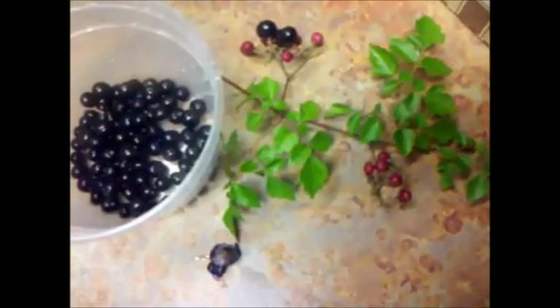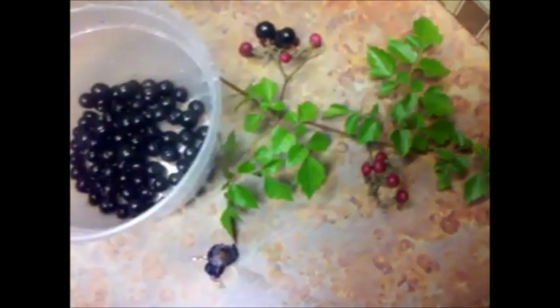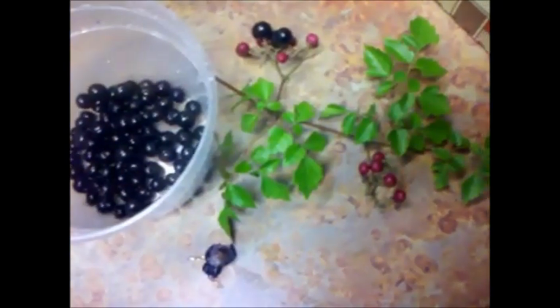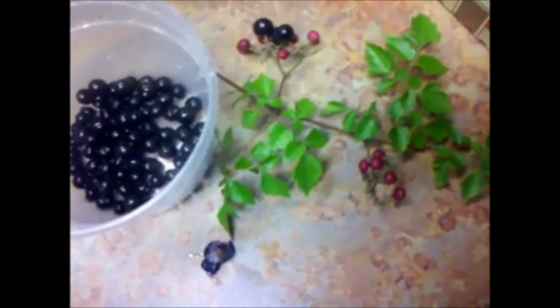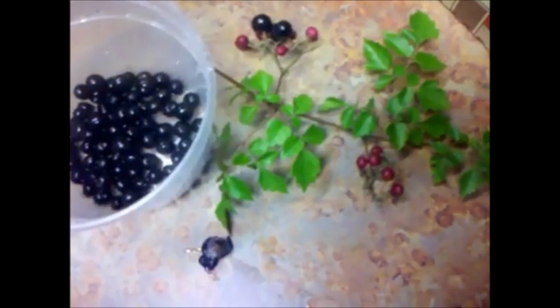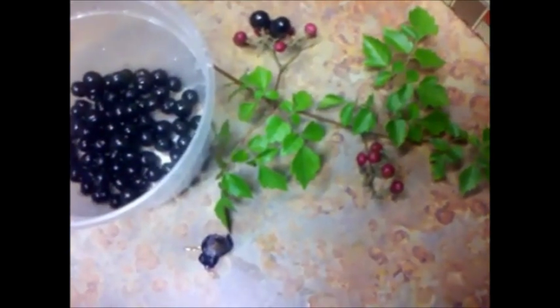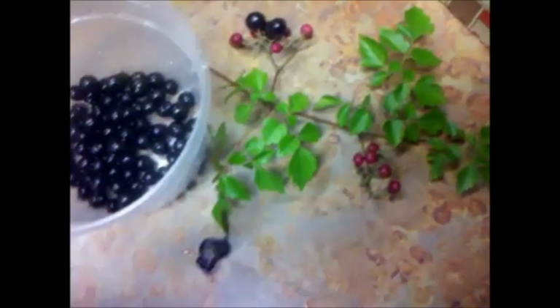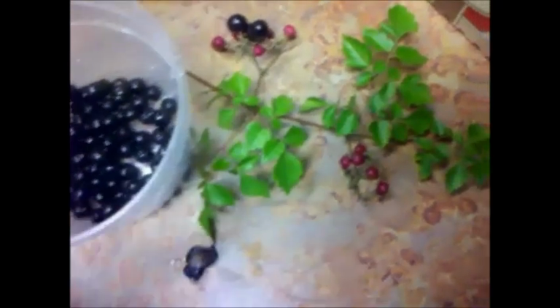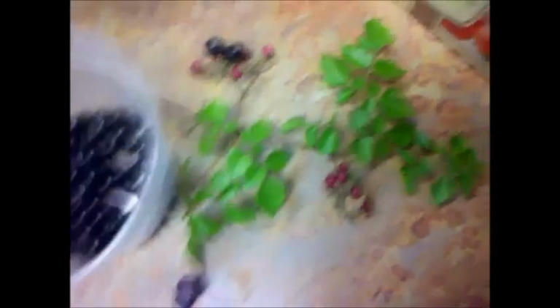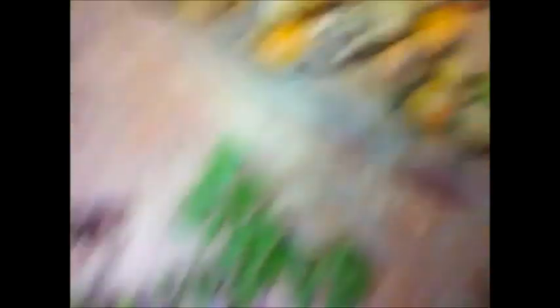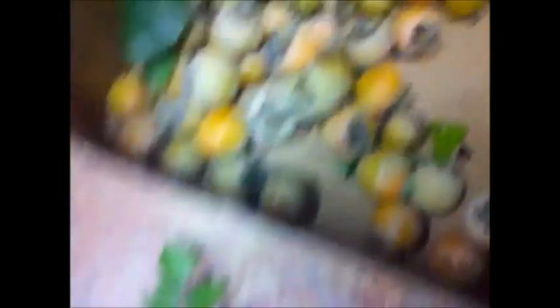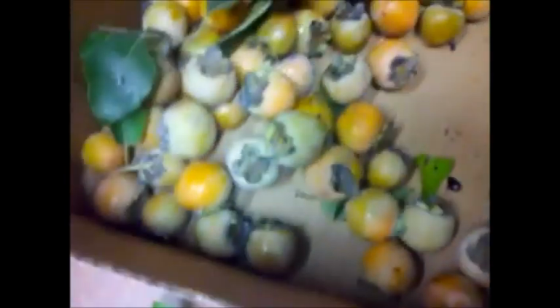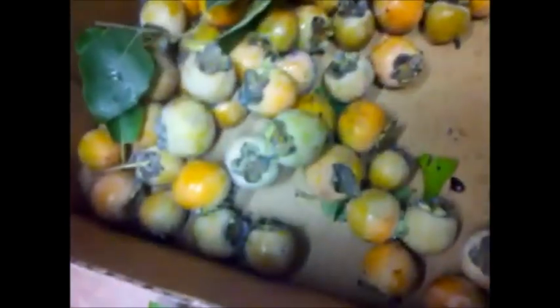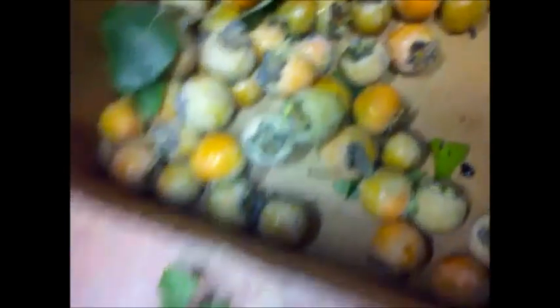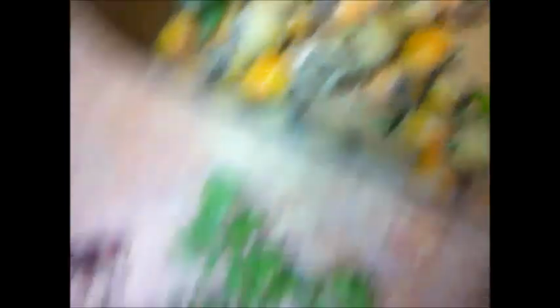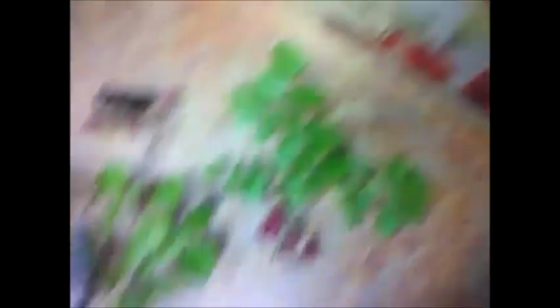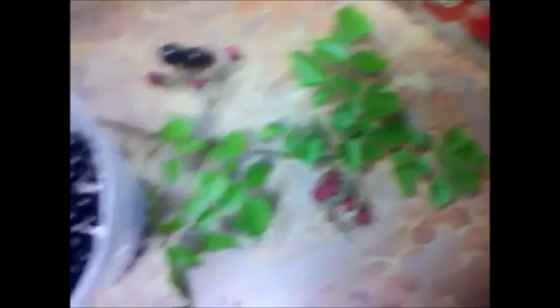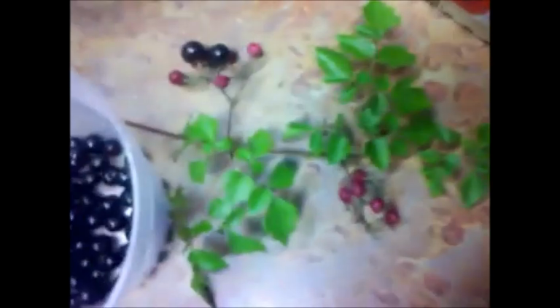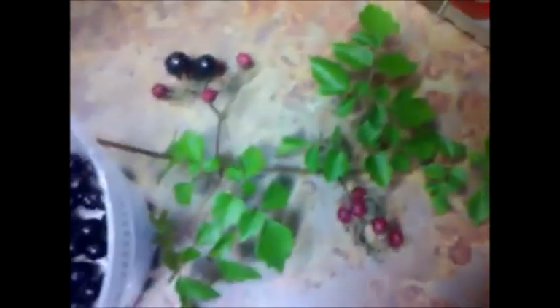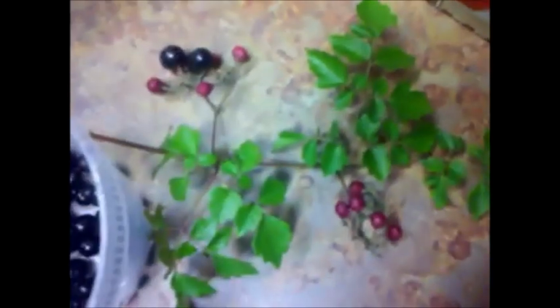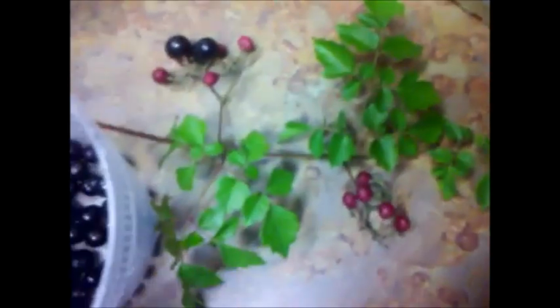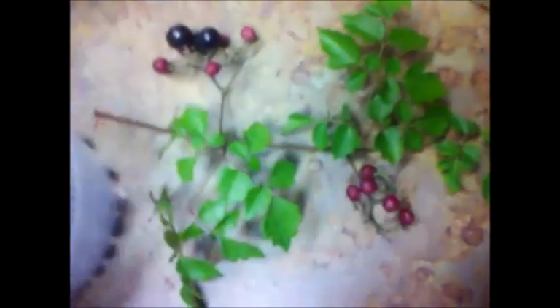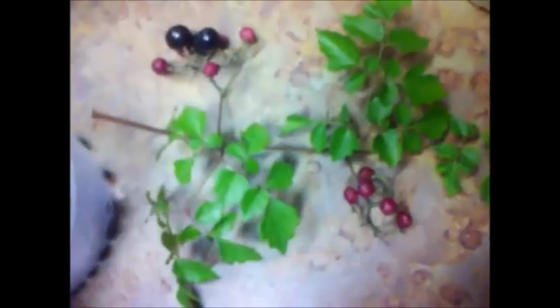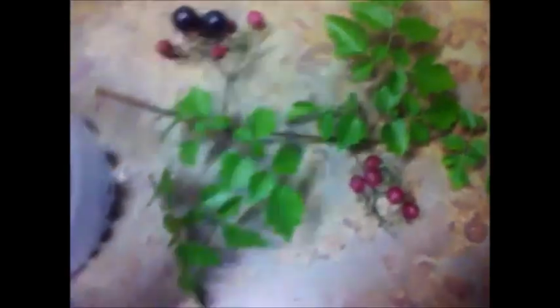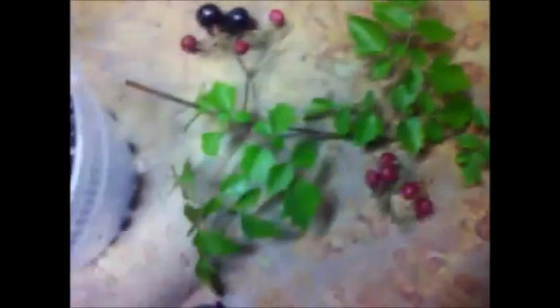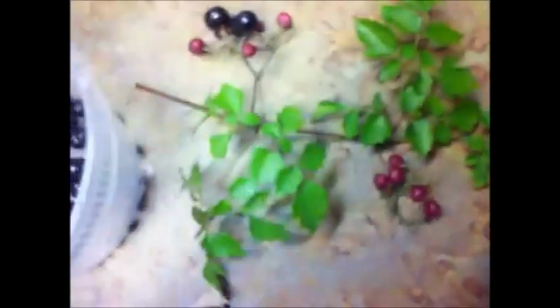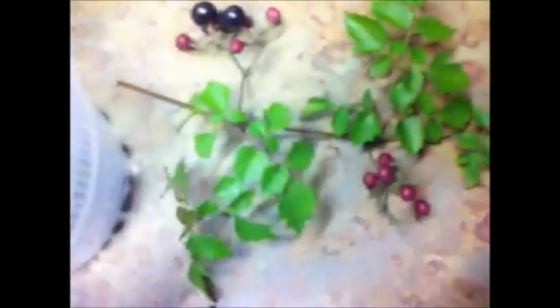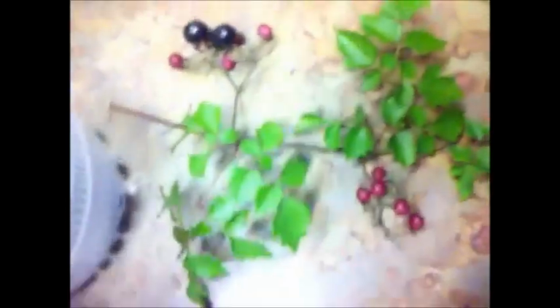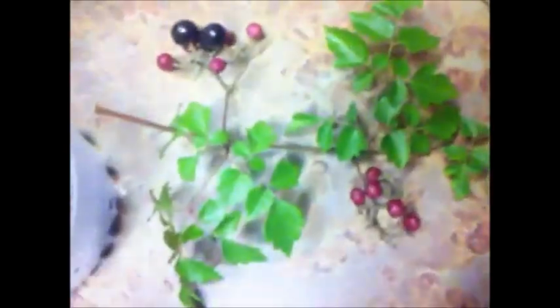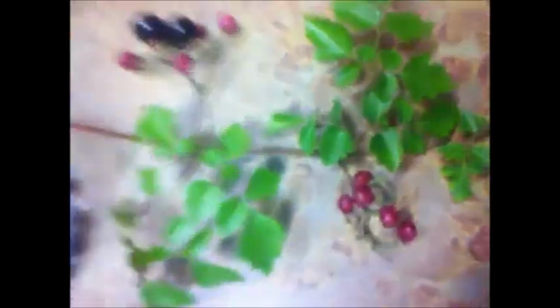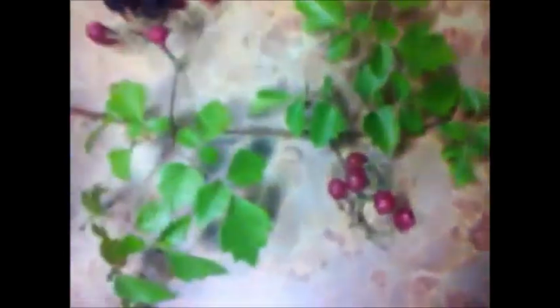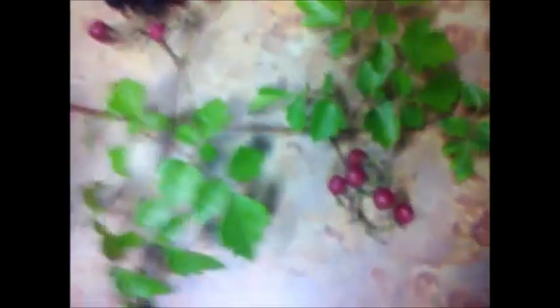Hello YouTube! This is Genius in Exile. Just went foraging for some more persimmons. I recognize this vine — it's actually one that grows in my front yard.